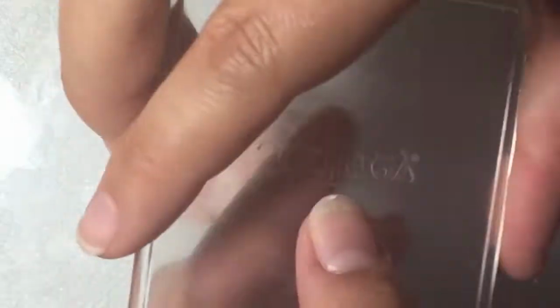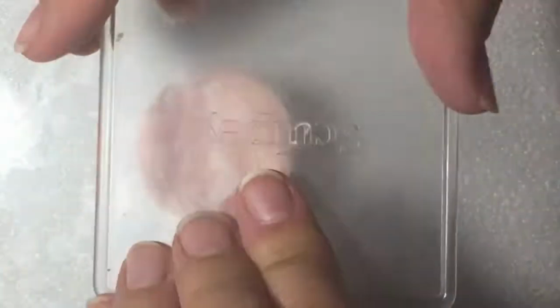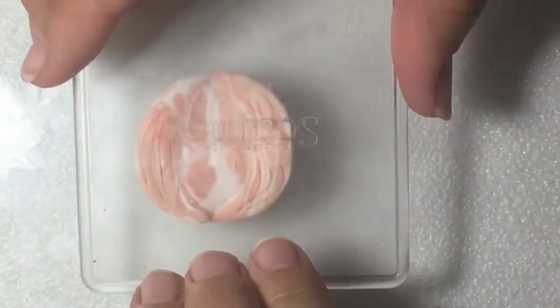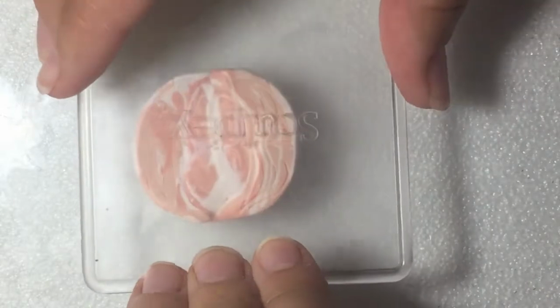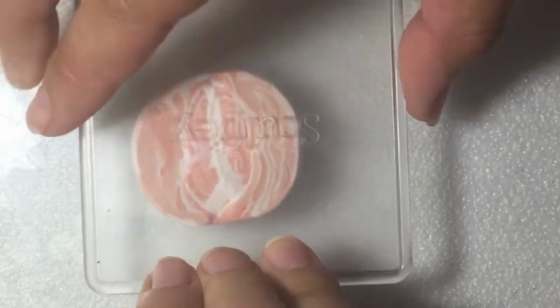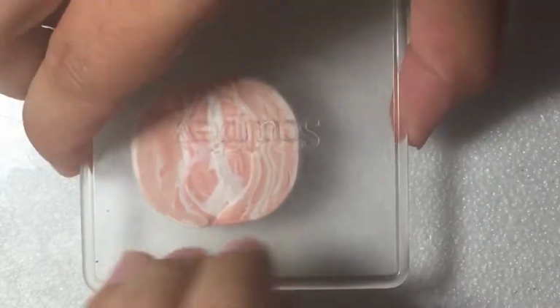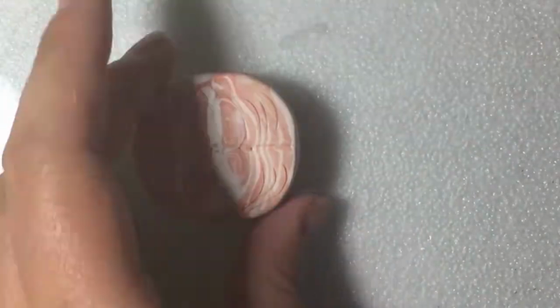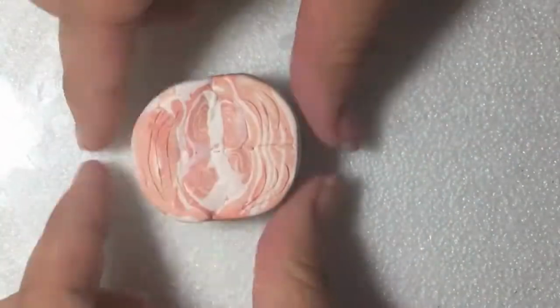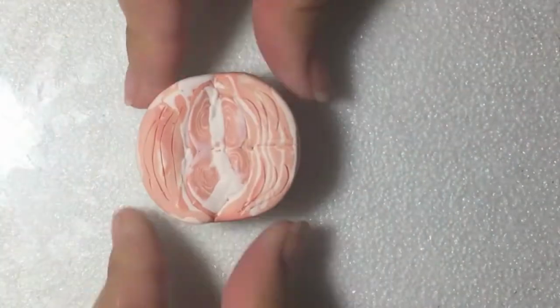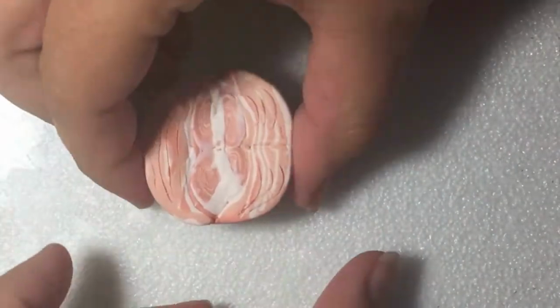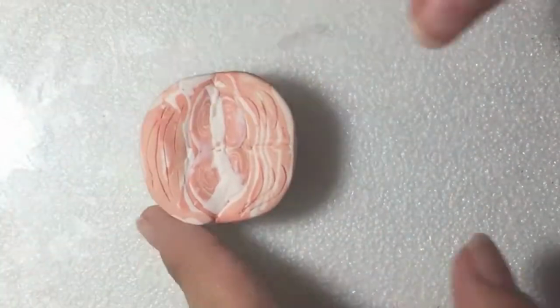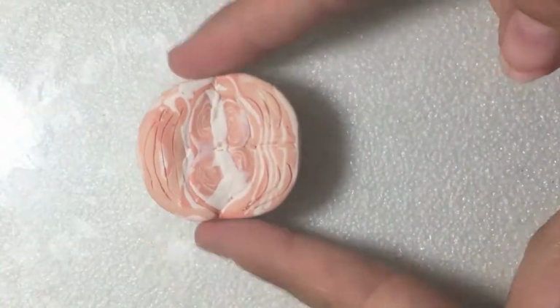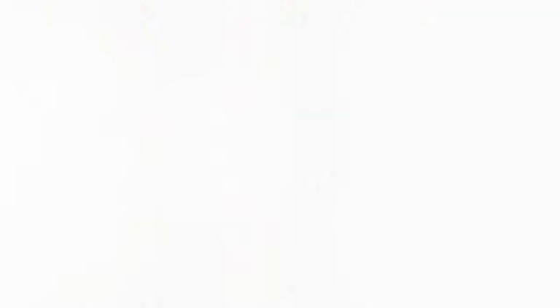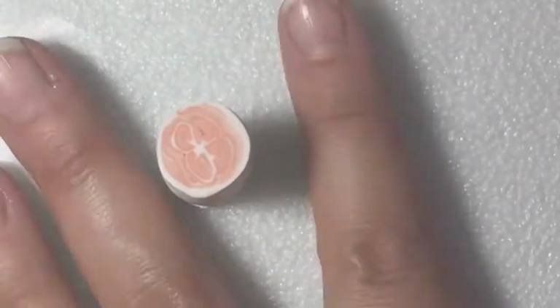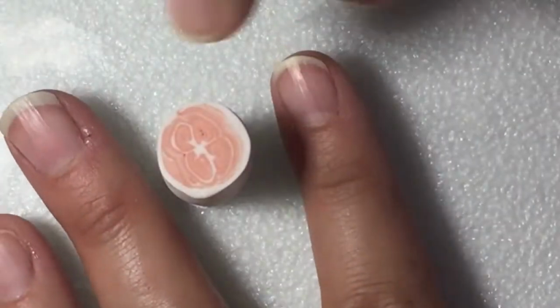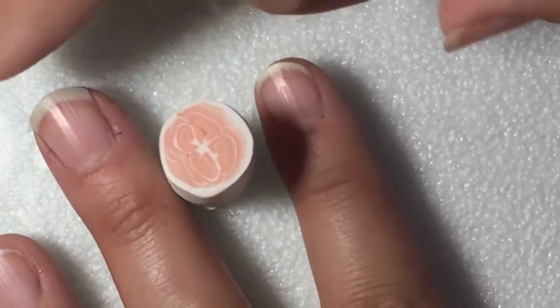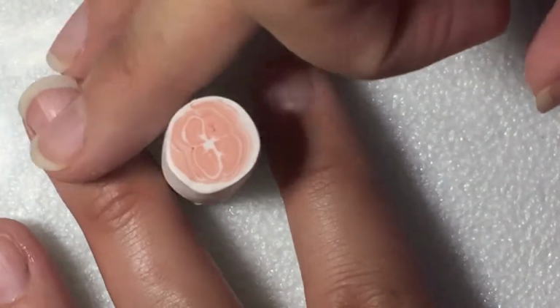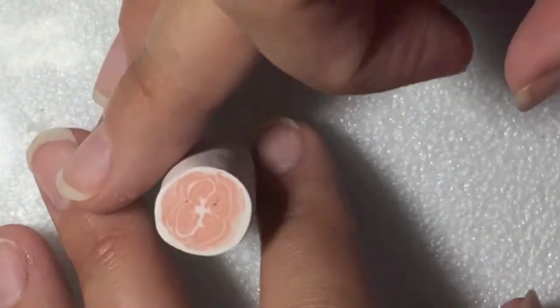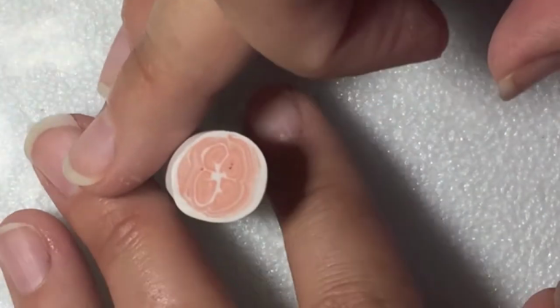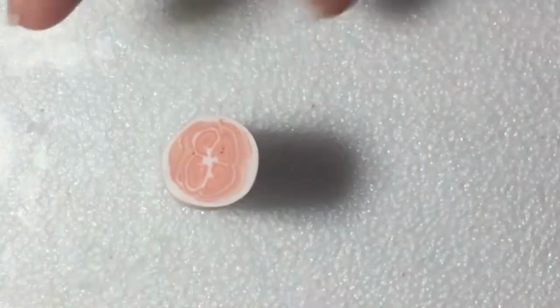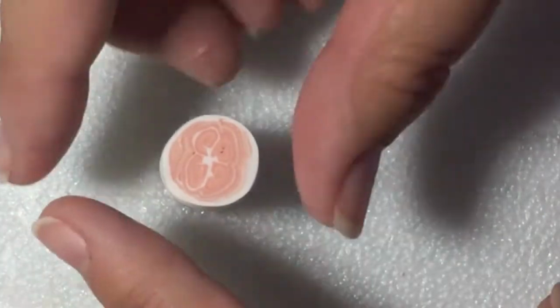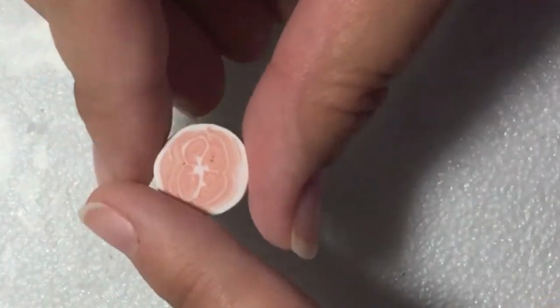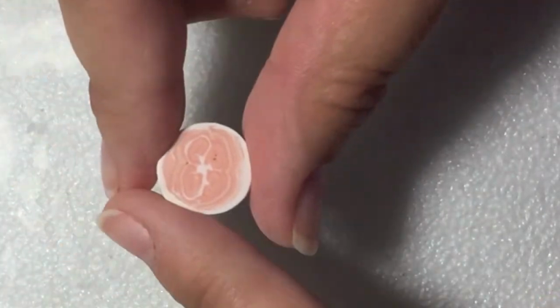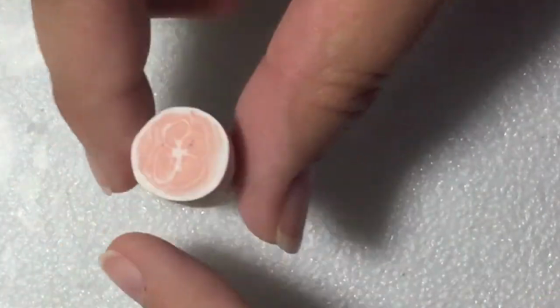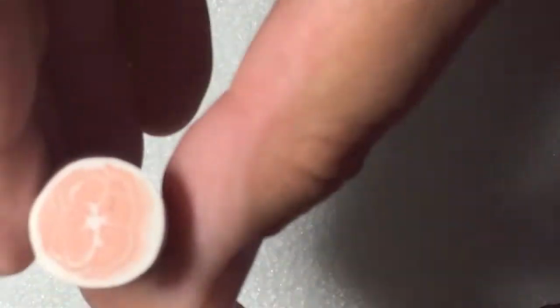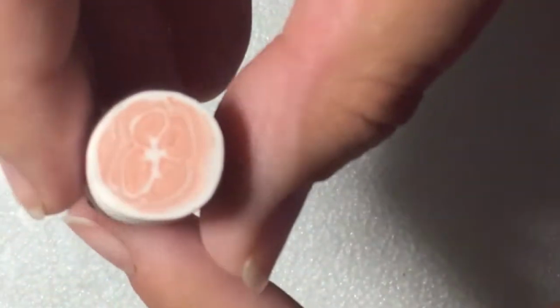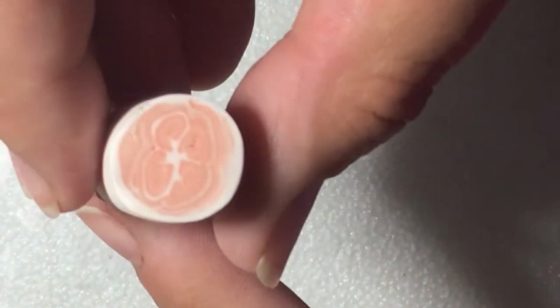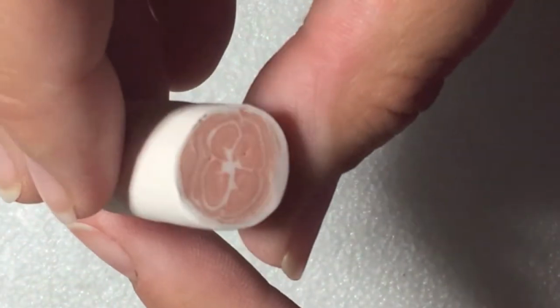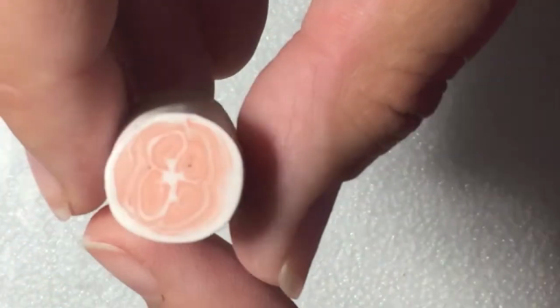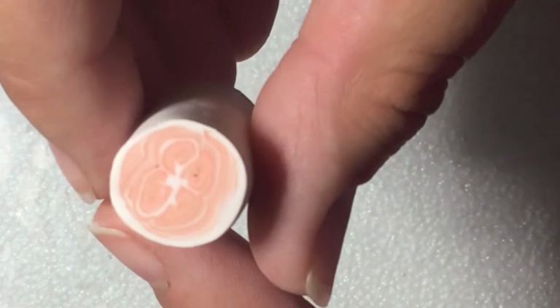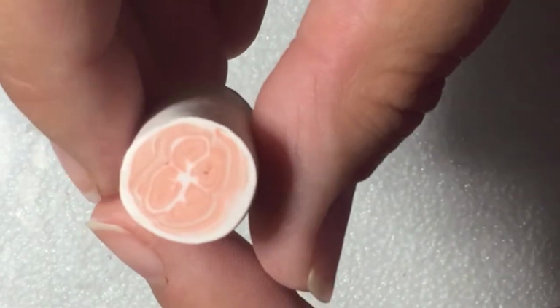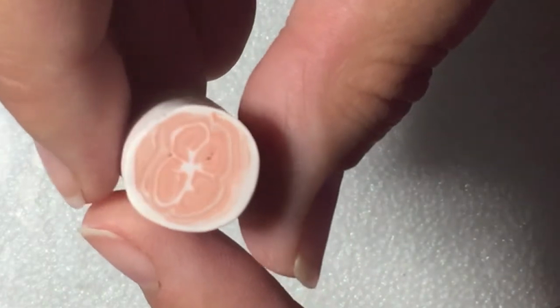Begin to flatten and reduce the cane. Because this cane is made up primarily of whites and translucent, I really recommend freezing the cane and your blade prior to slicing.